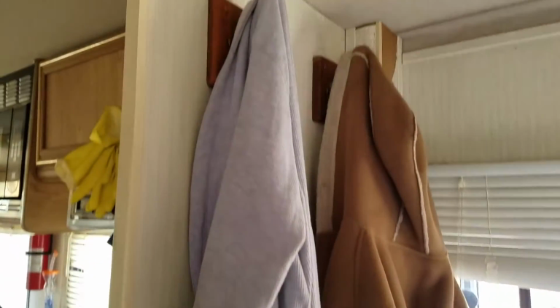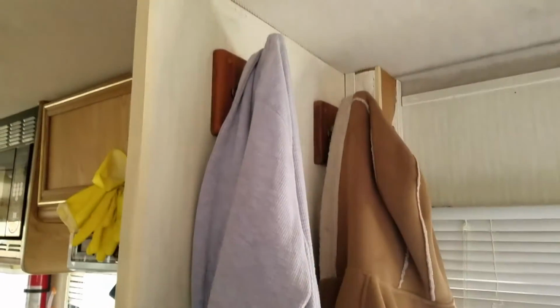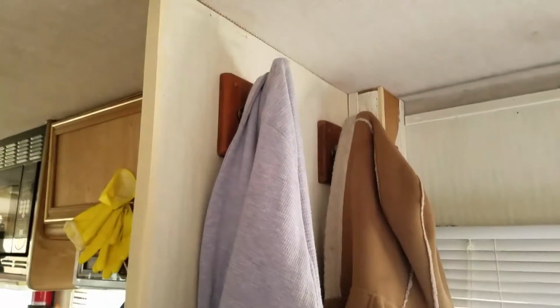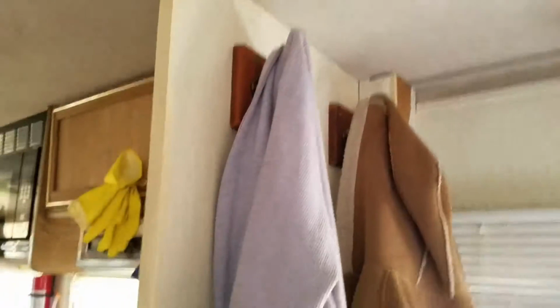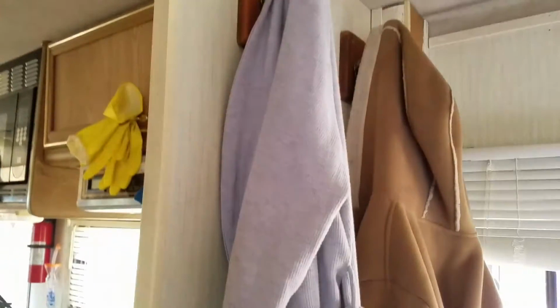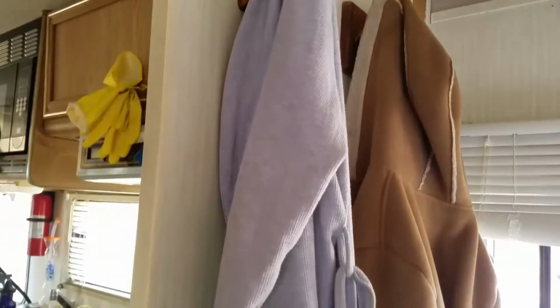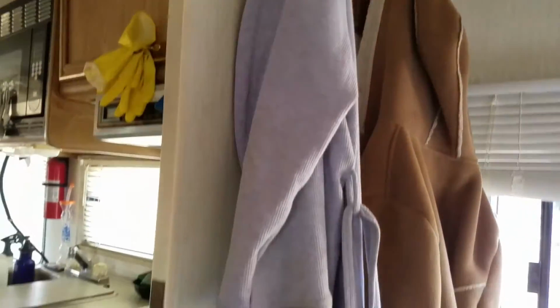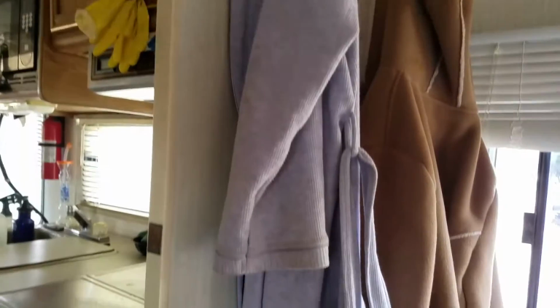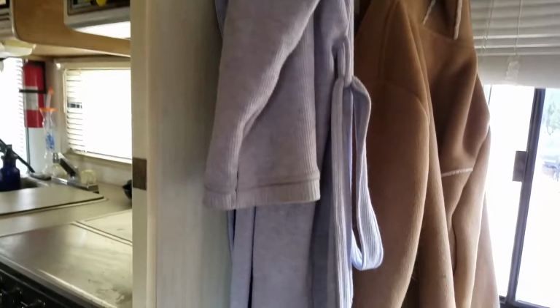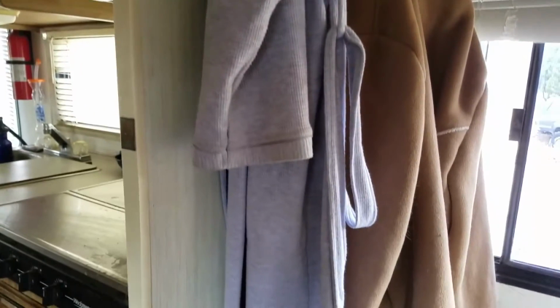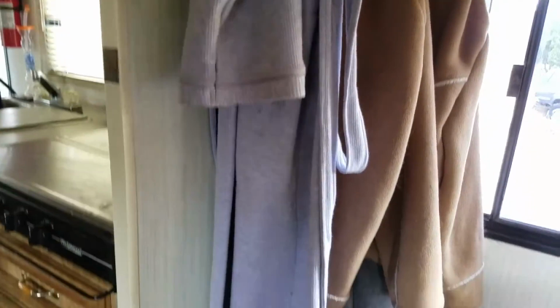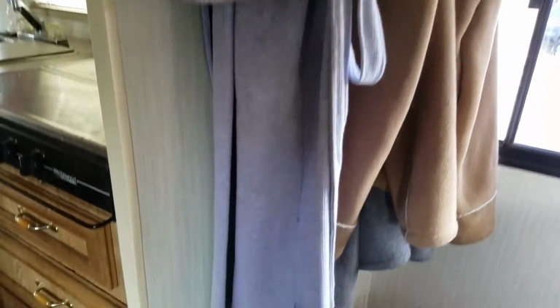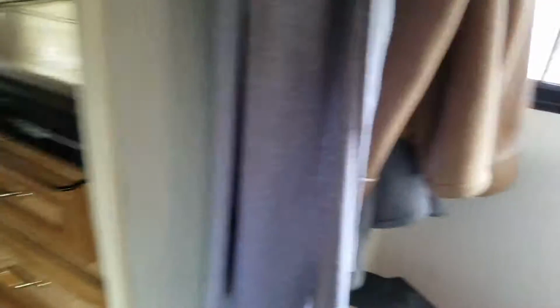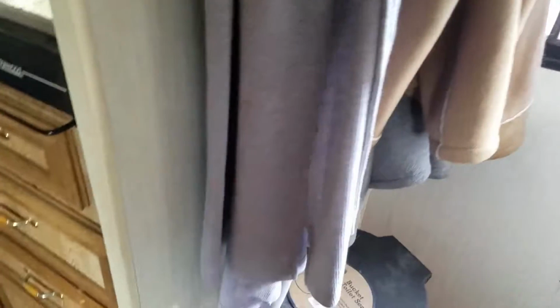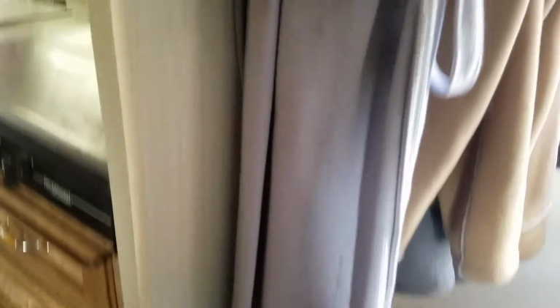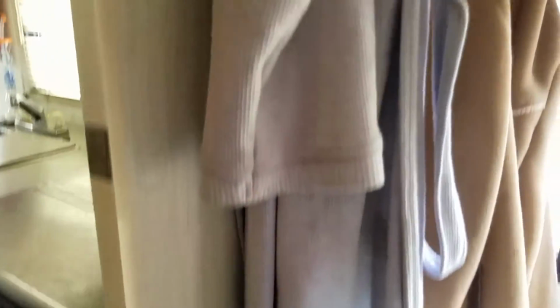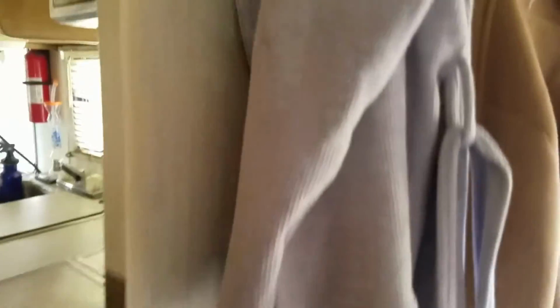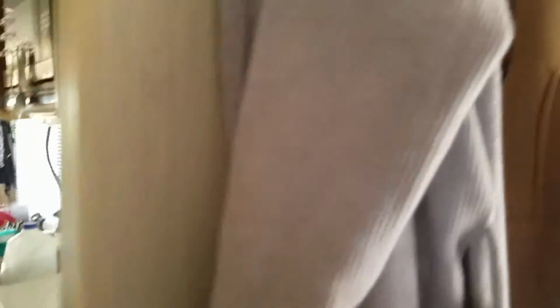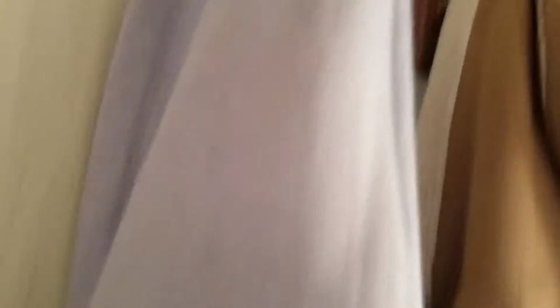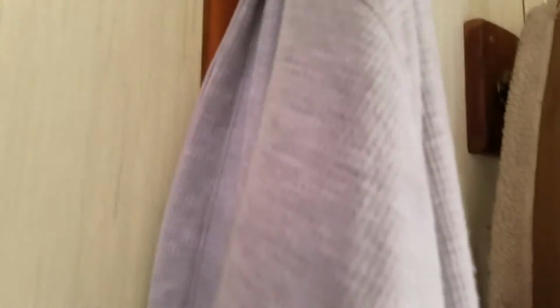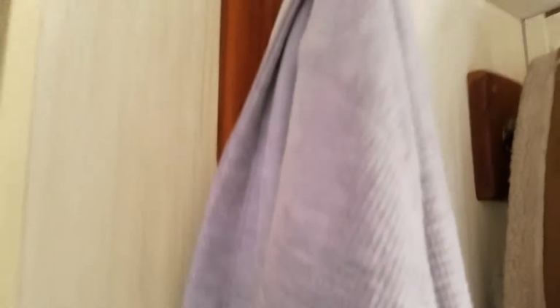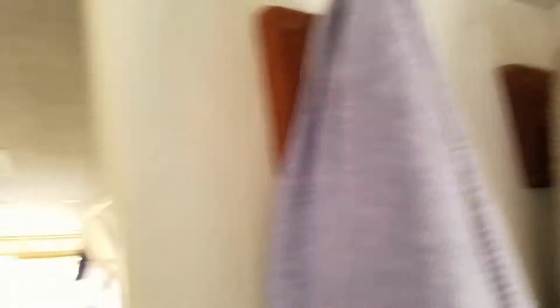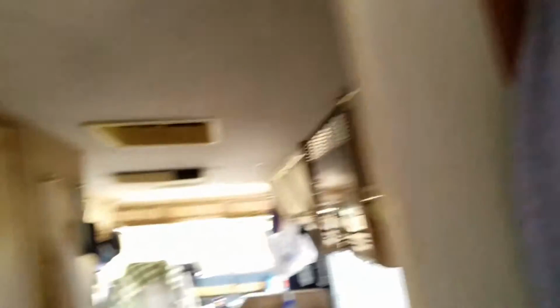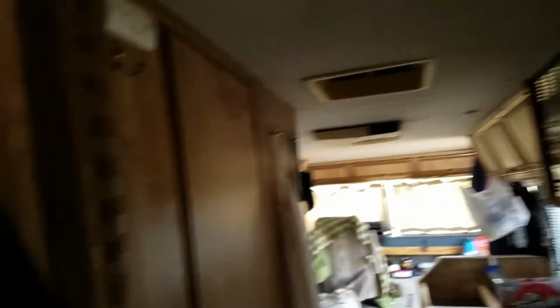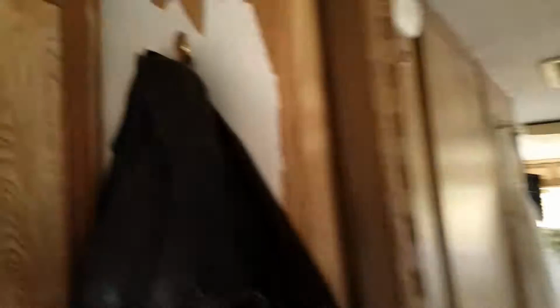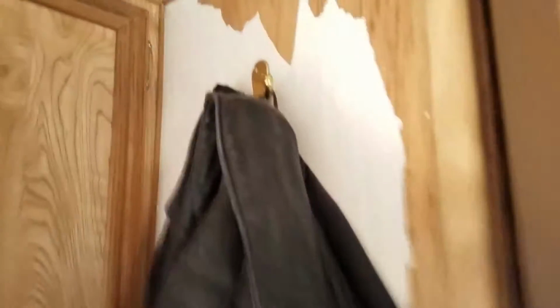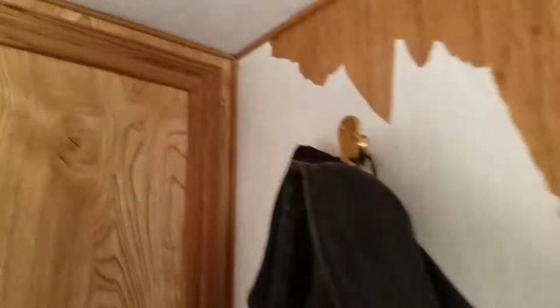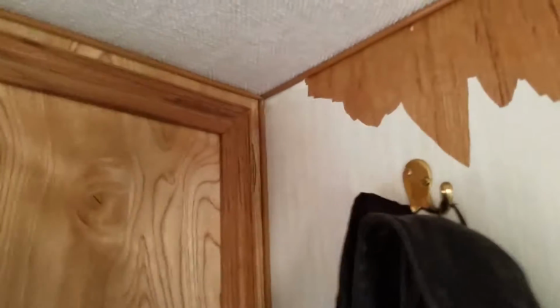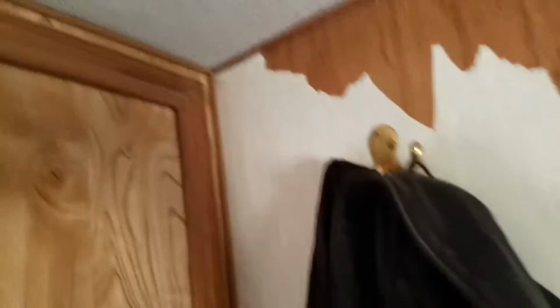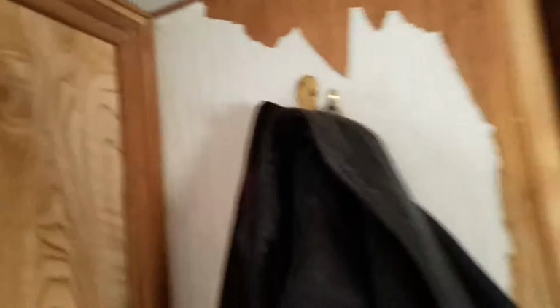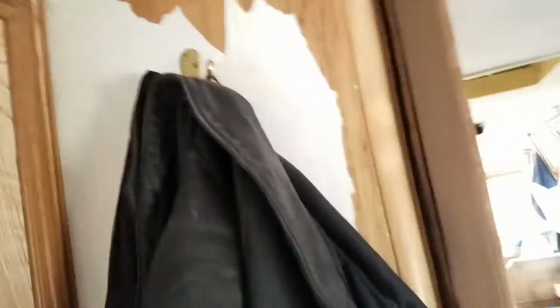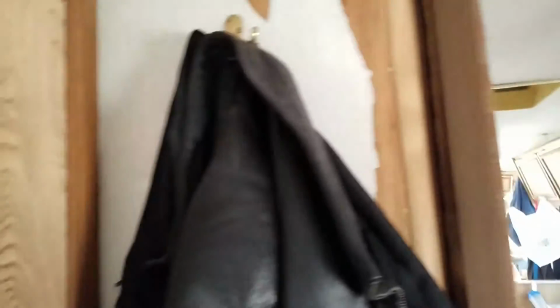Over here is my bedroom. I've got my dirty laundry closet over here. This closet needs a little help so I don't really keep much in it — there's a water leak that I have to fix soon.